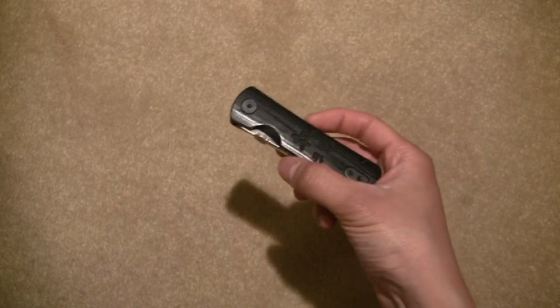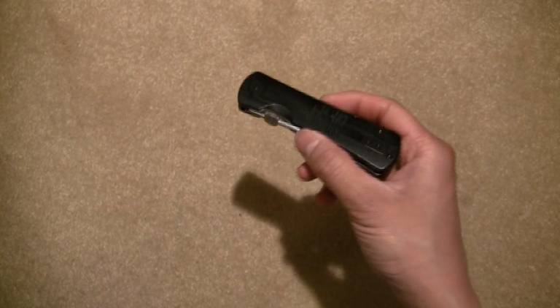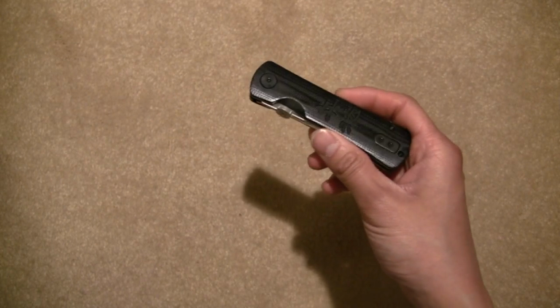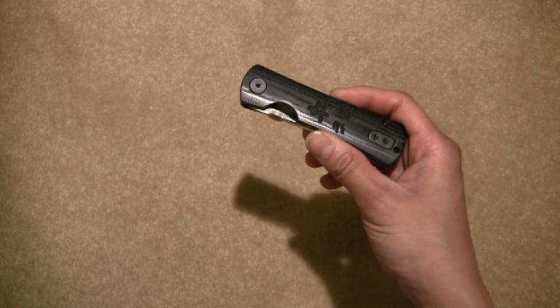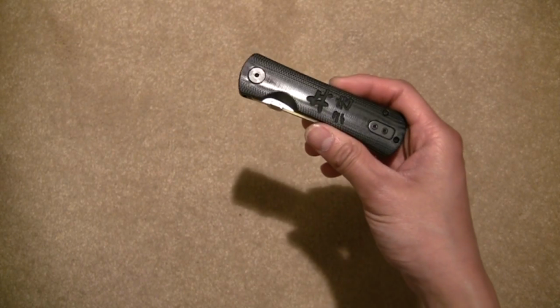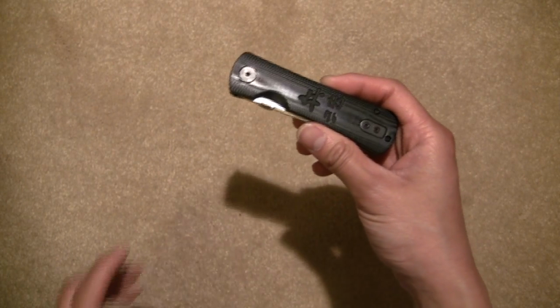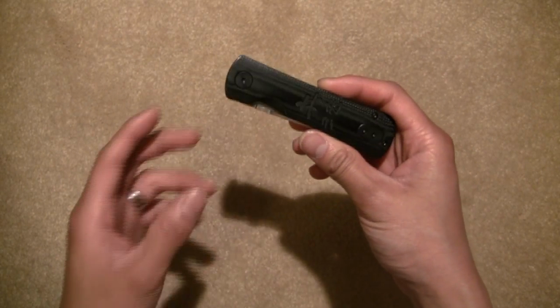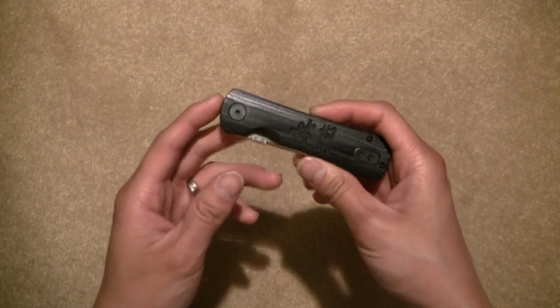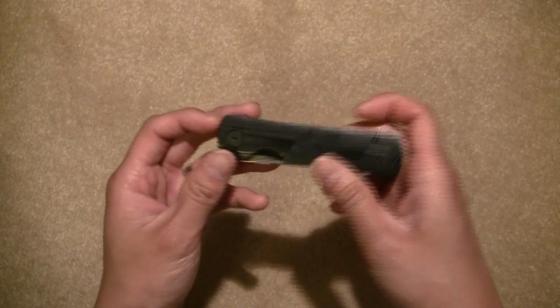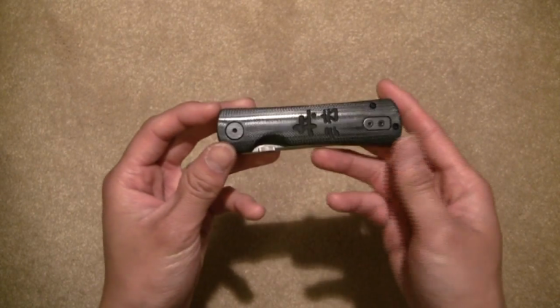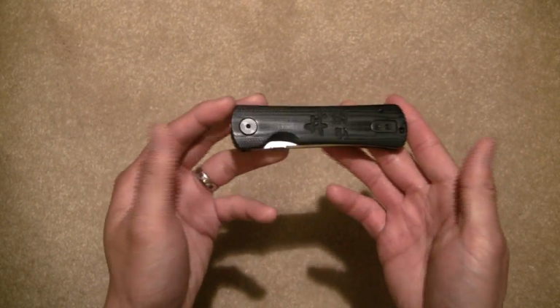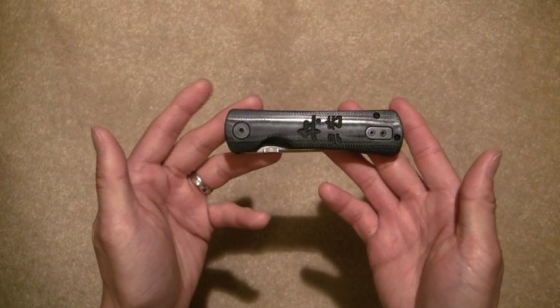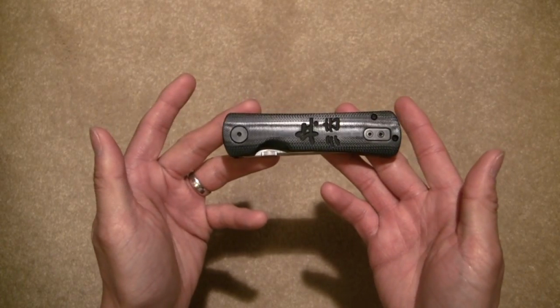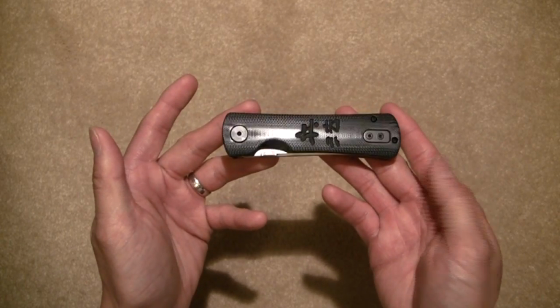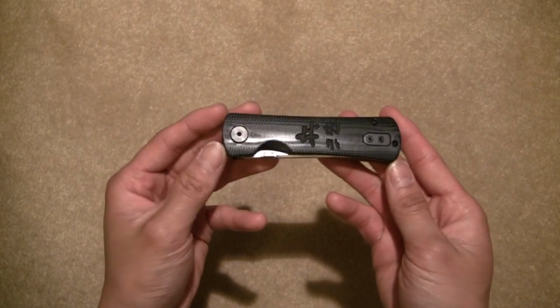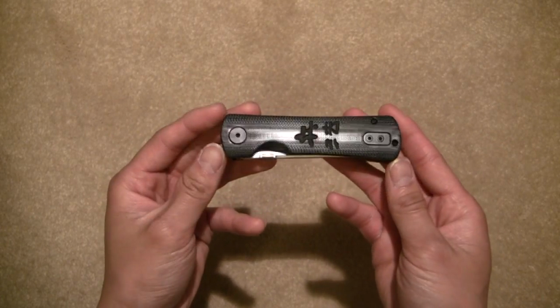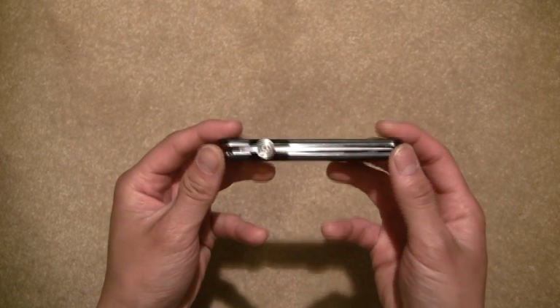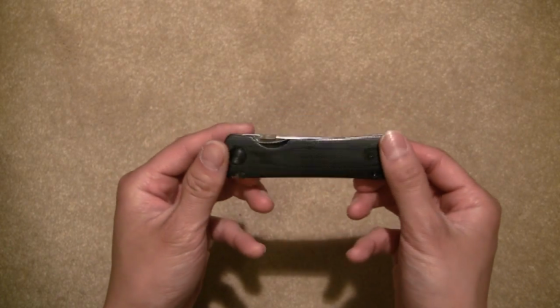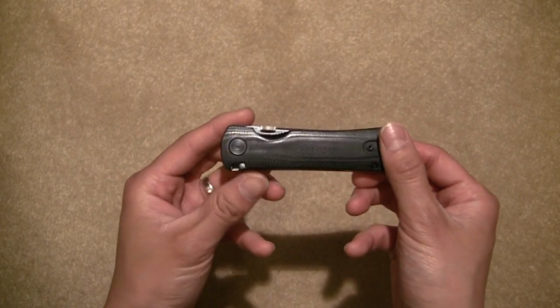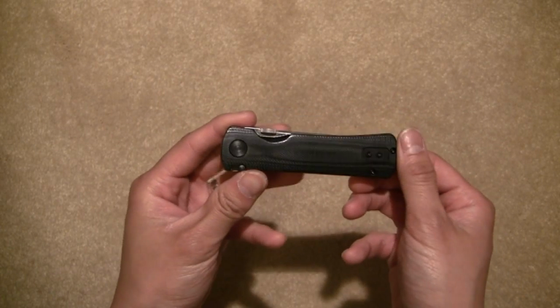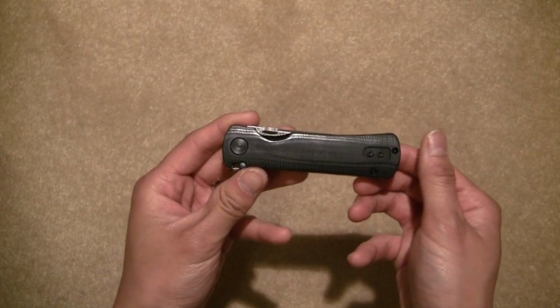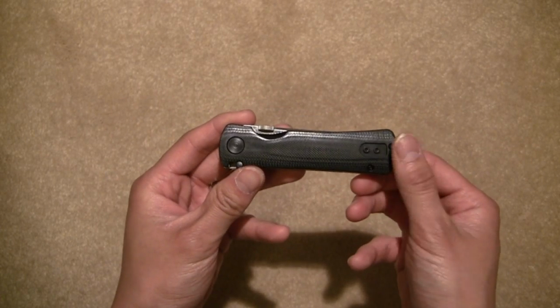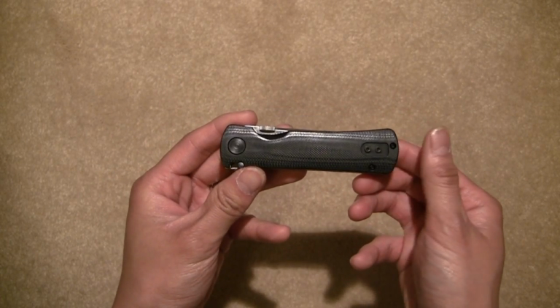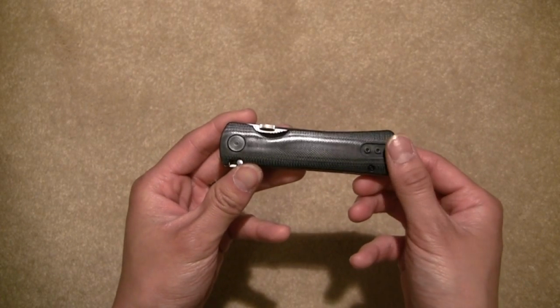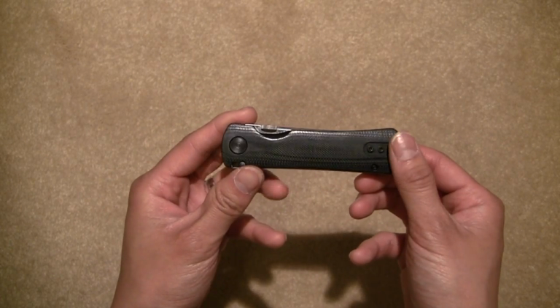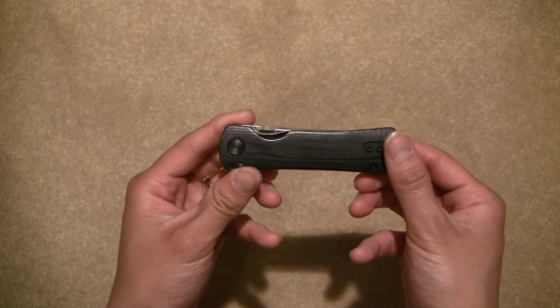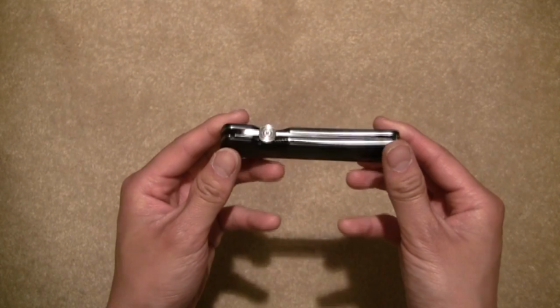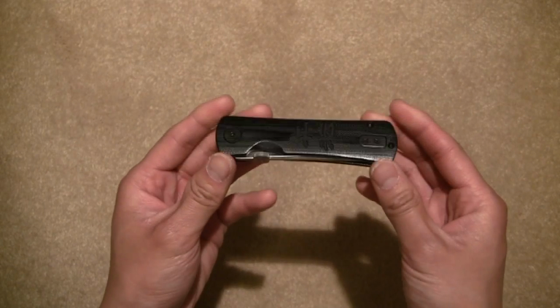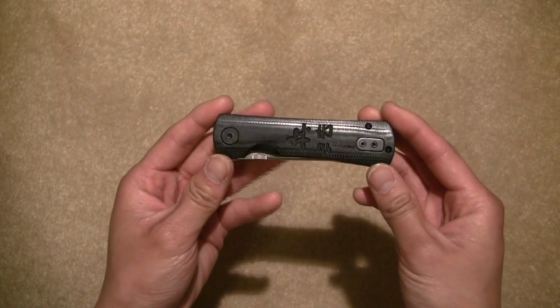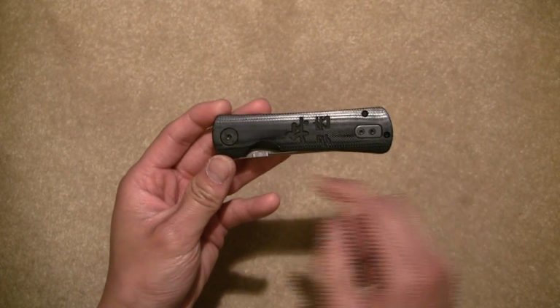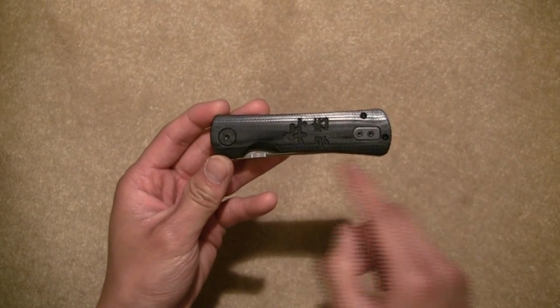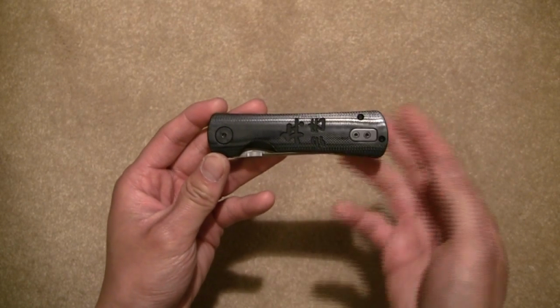Look at the shape of this folder when it's closed — it's absolutely beautiful, it's streamlined. It doesn't even look like a knife when you pull it out of your pocket when it's closed like this.